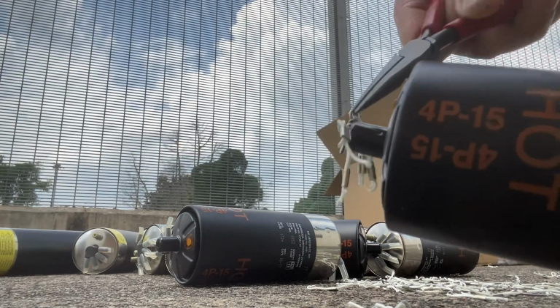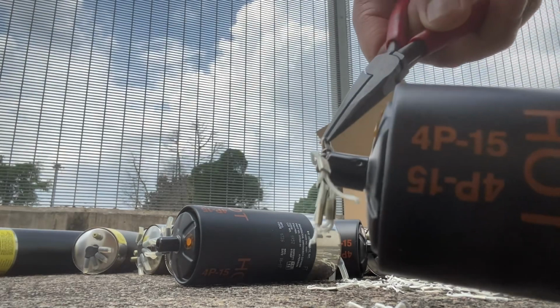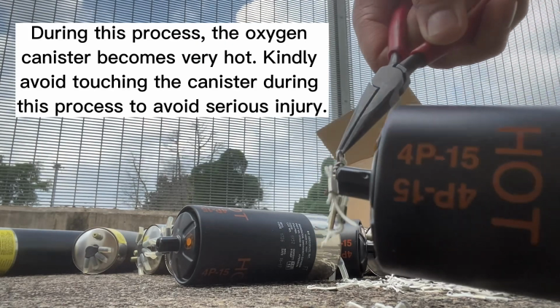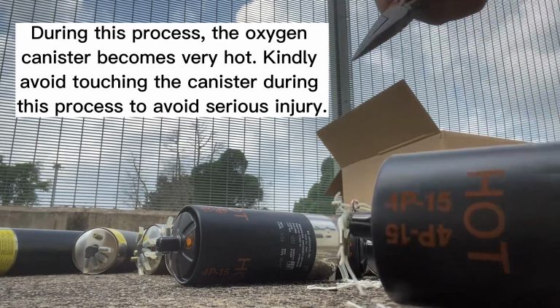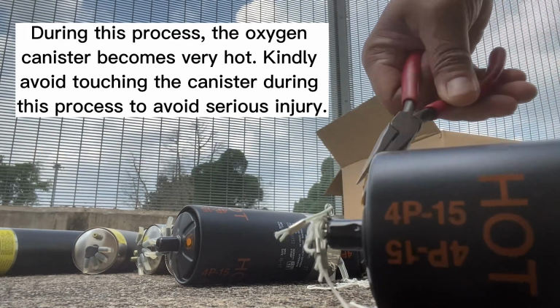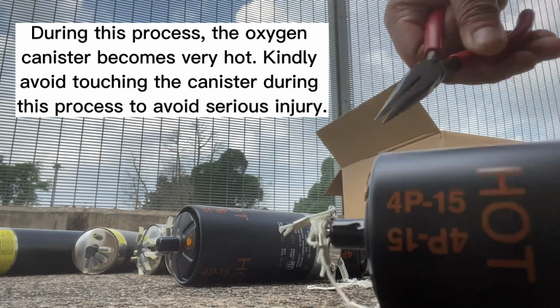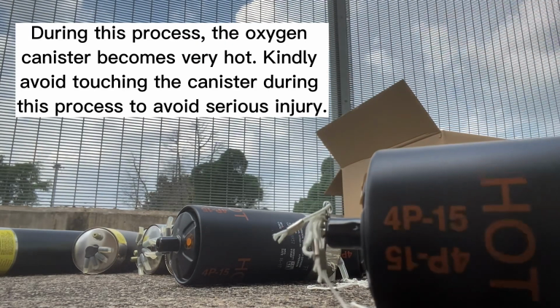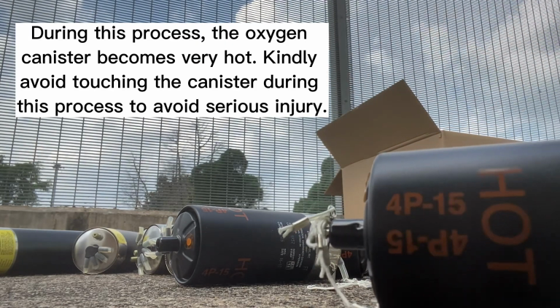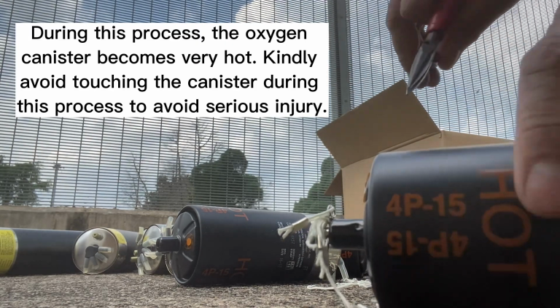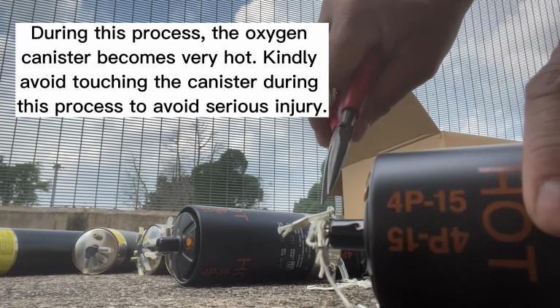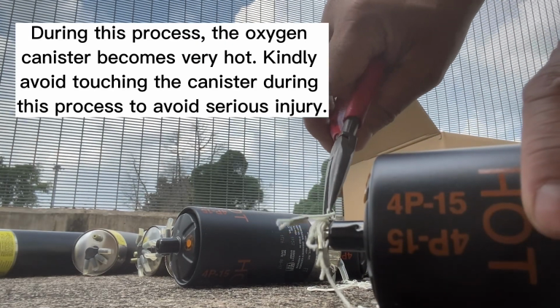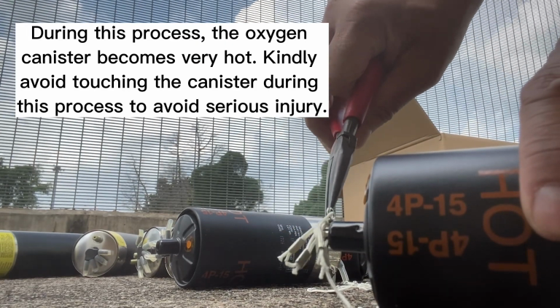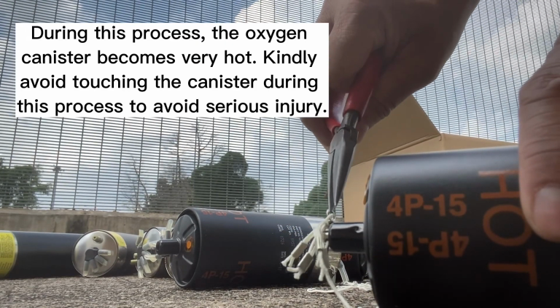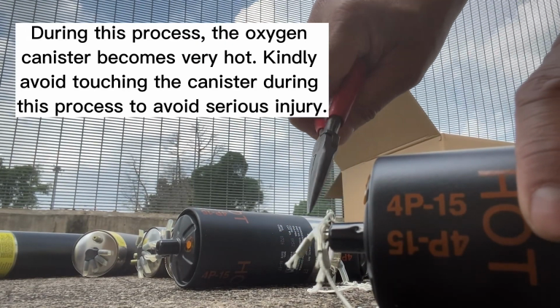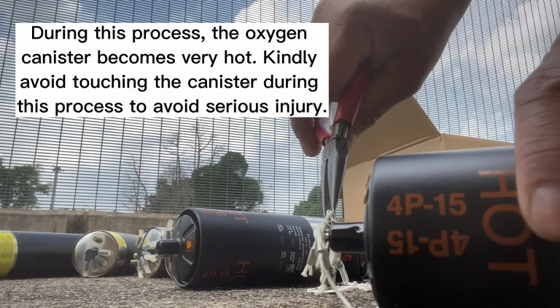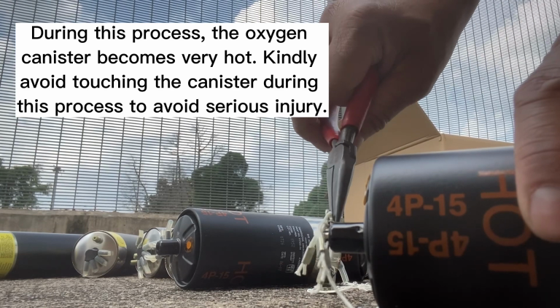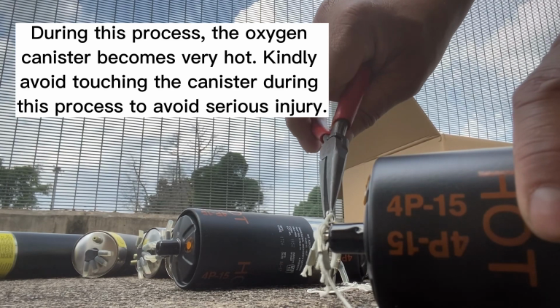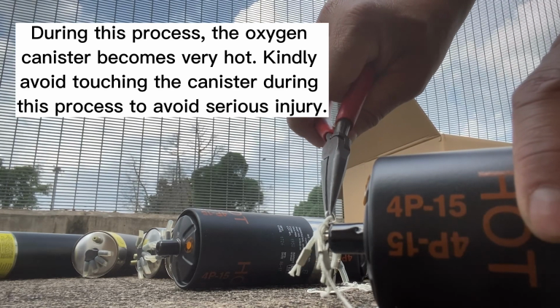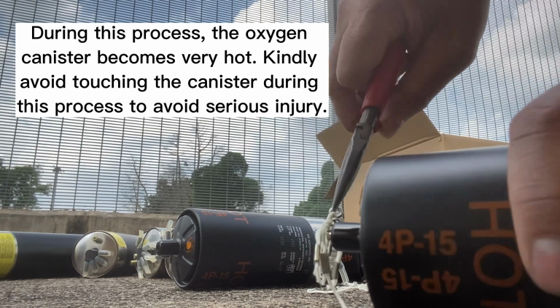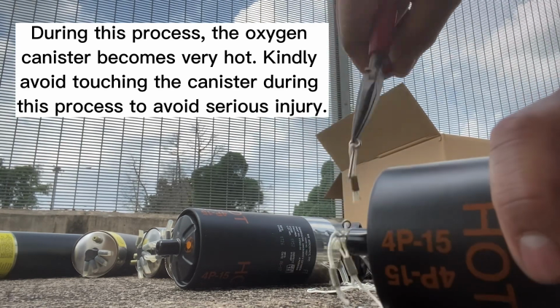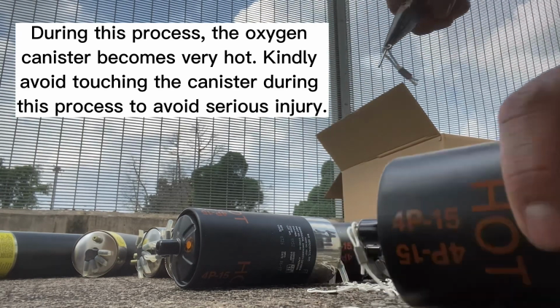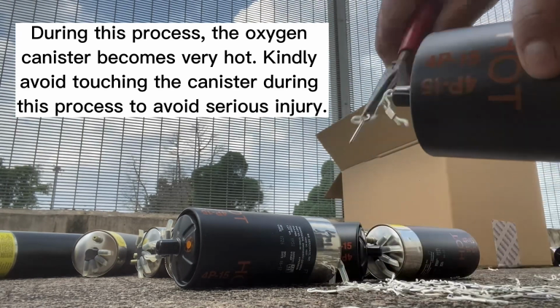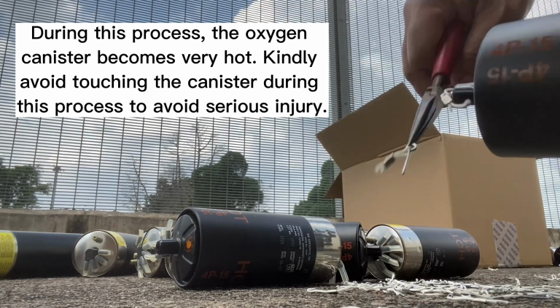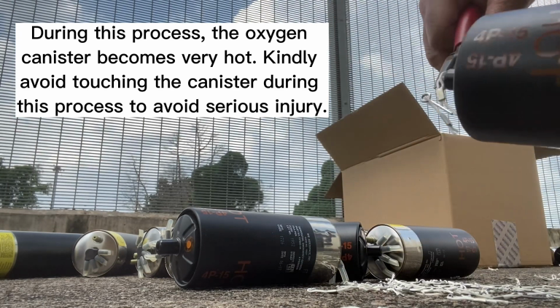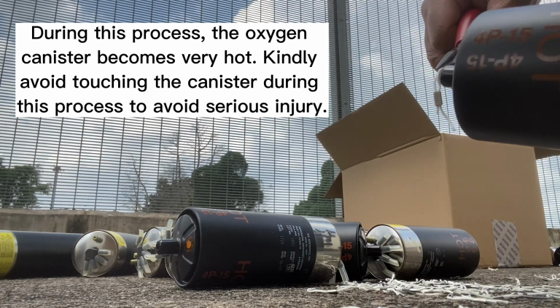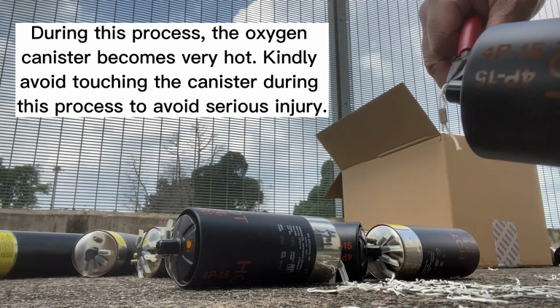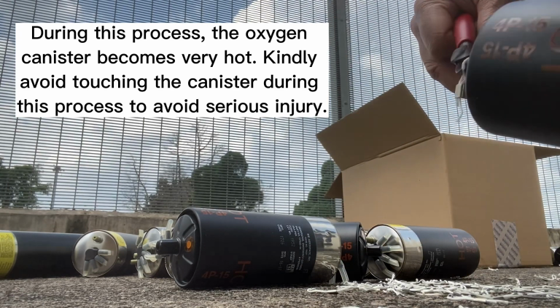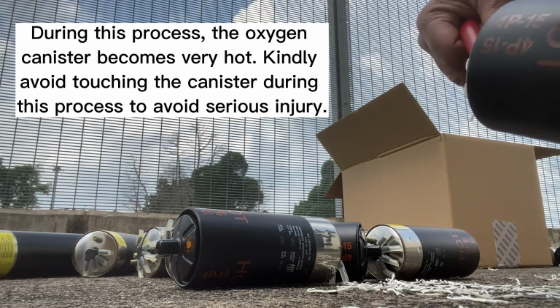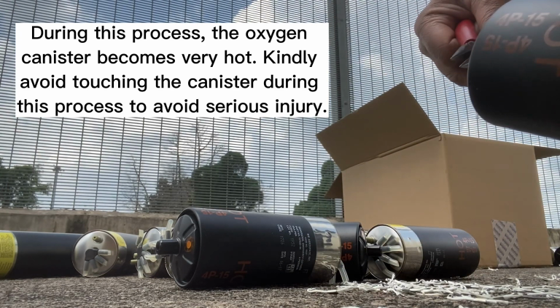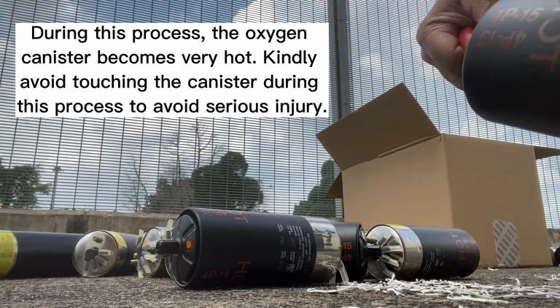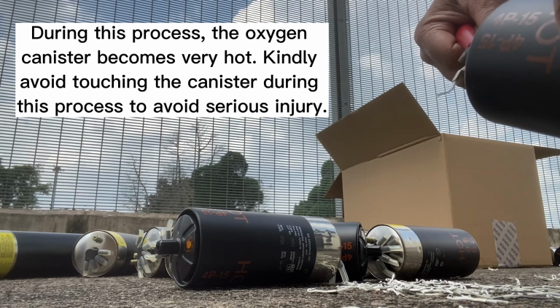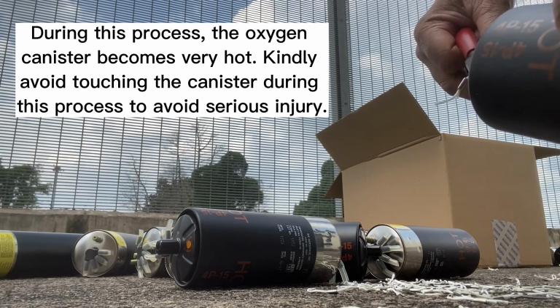During this process, the oxygen canister becomes very hot. Kindly avoid touching the canister during this process to avoid serious injury.